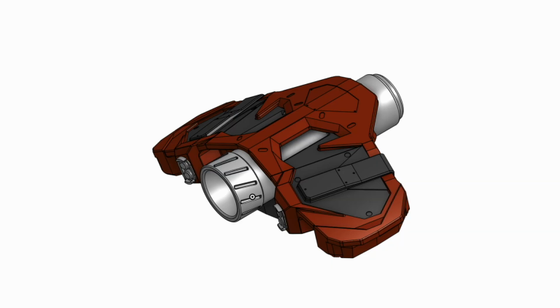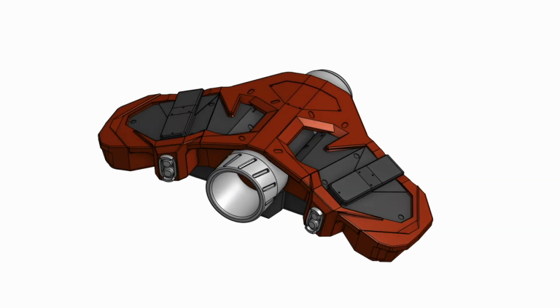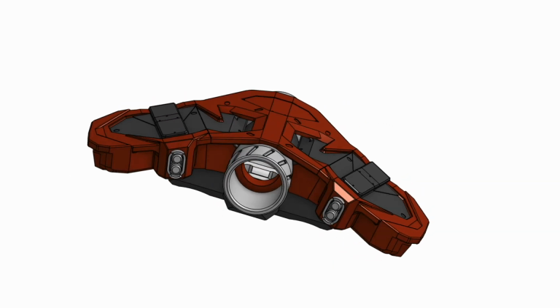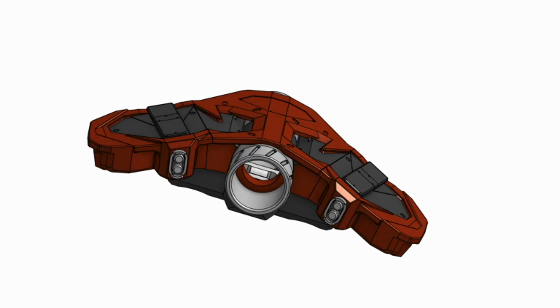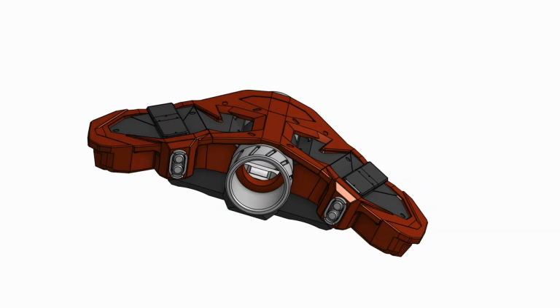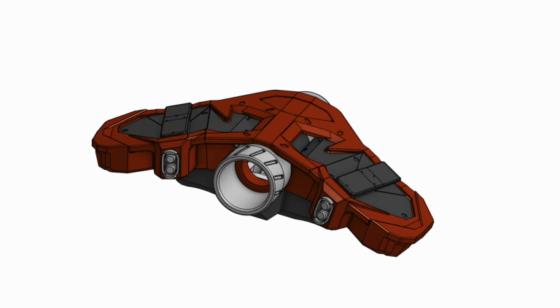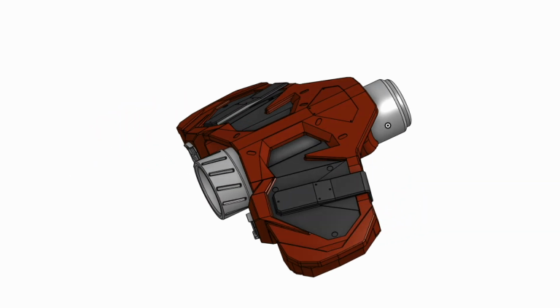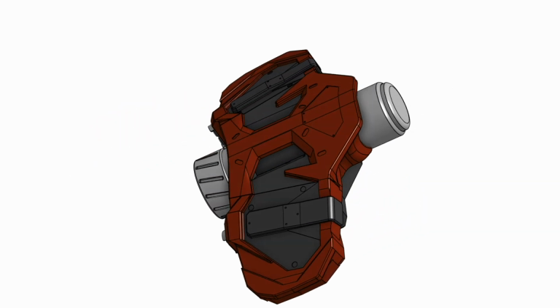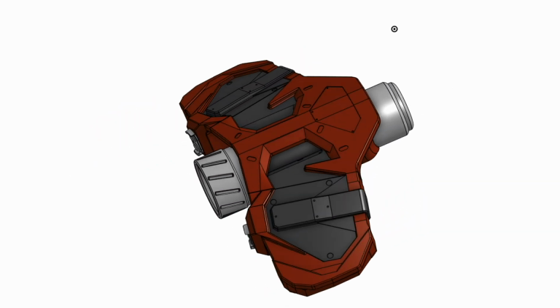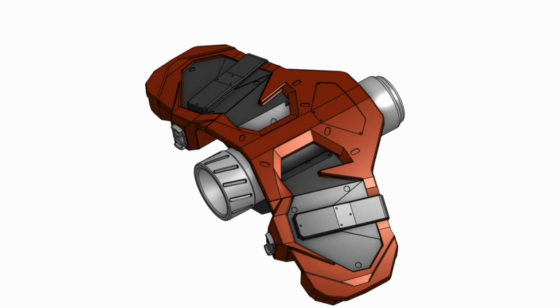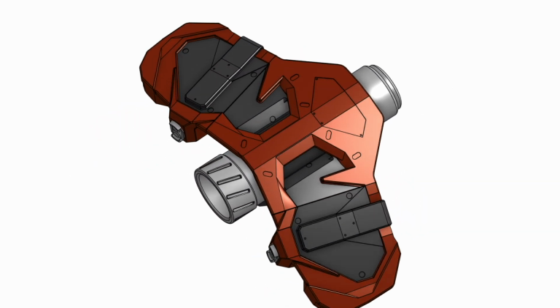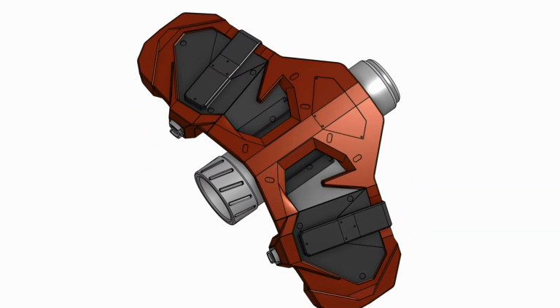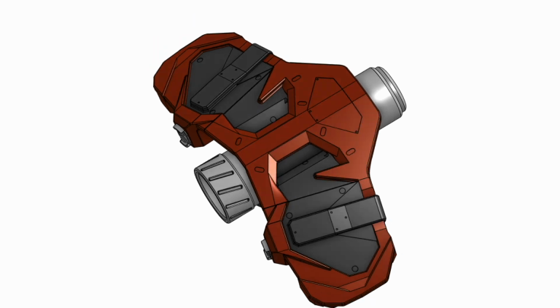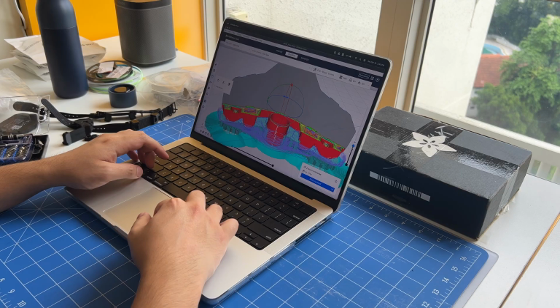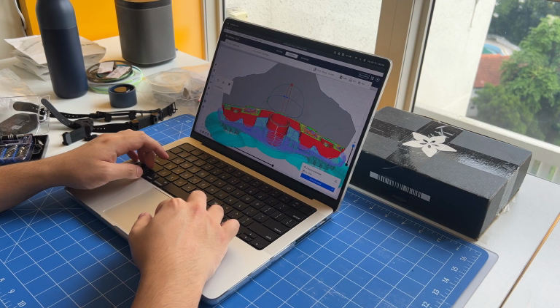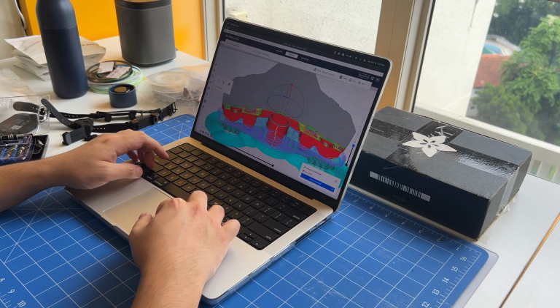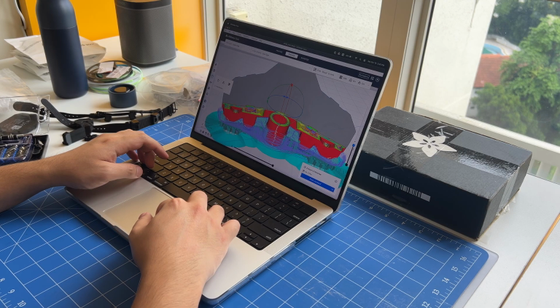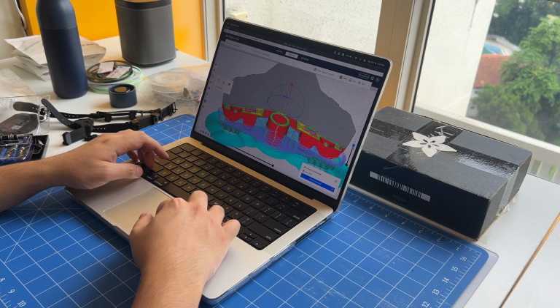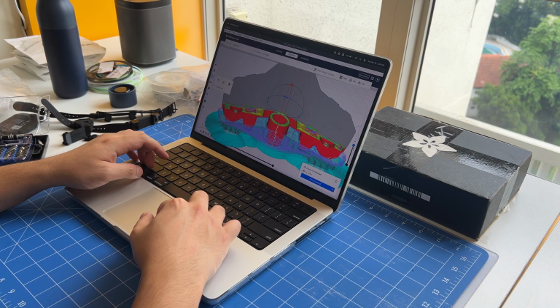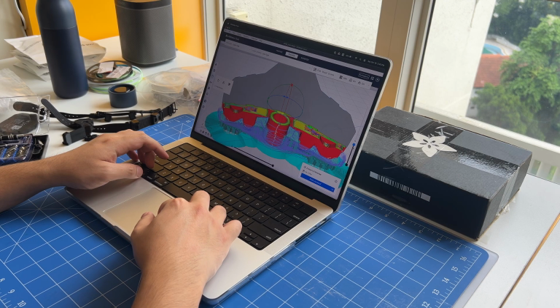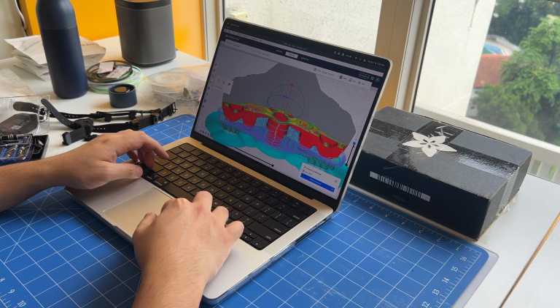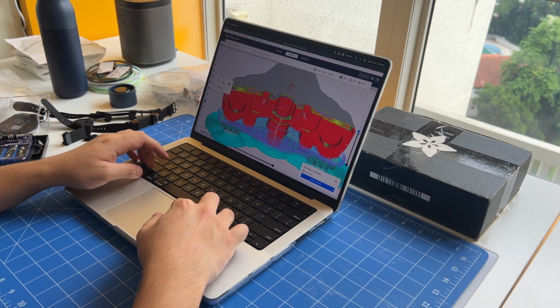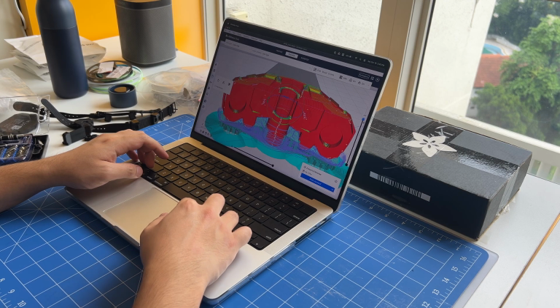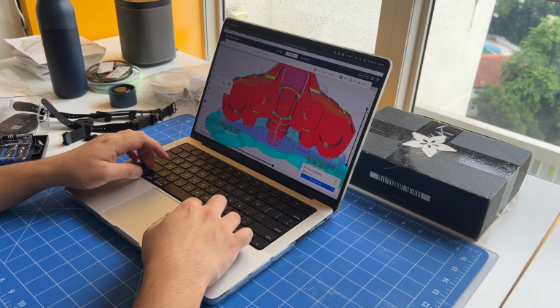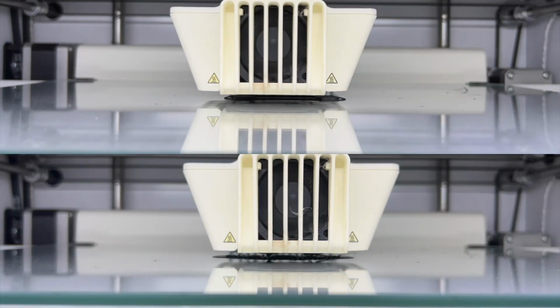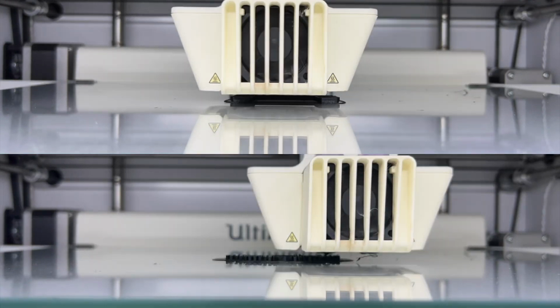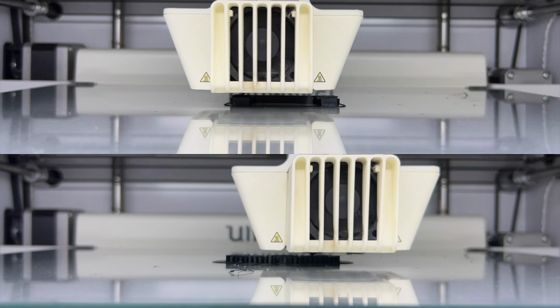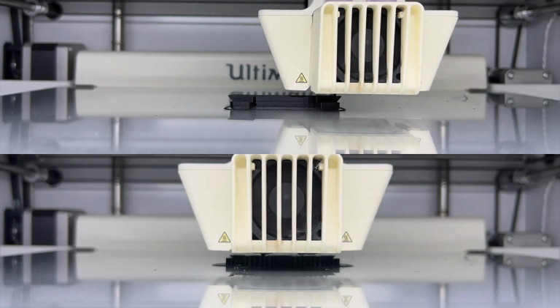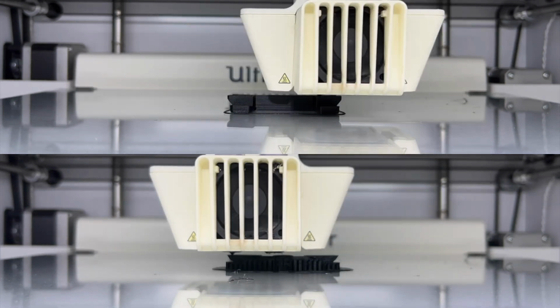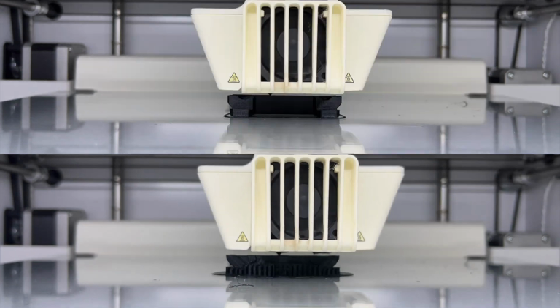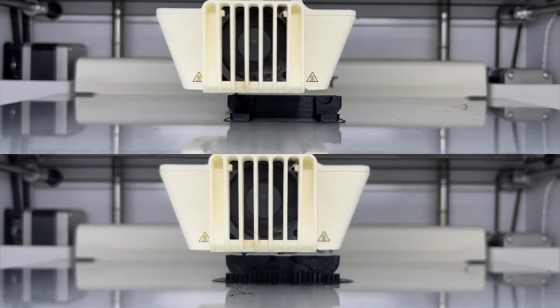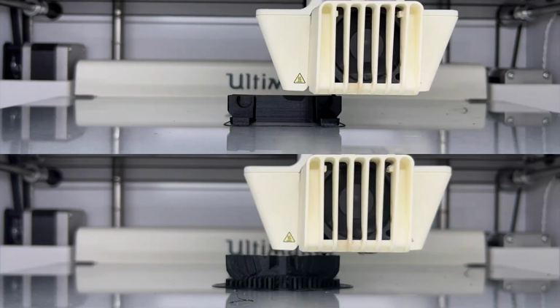This is the process of building our upgraded Spider-Man PS4 web shooters. Starting with the 3D design, I exported all the files in STL format to send to my 3D printer. Shoutout to Aaron for his help on the prototyping.